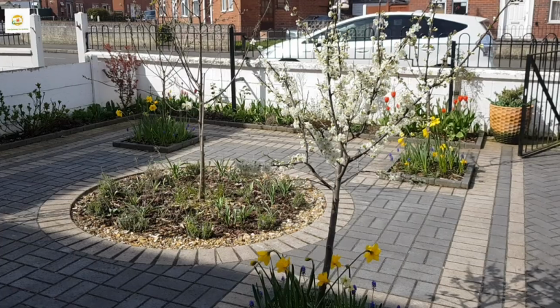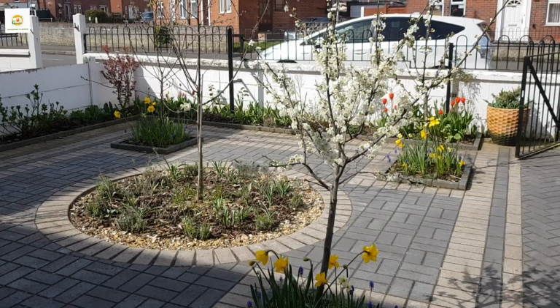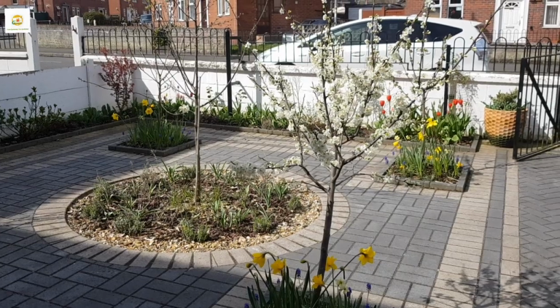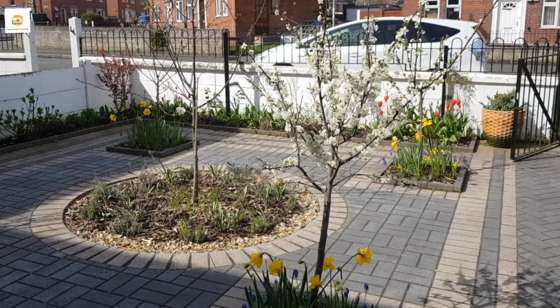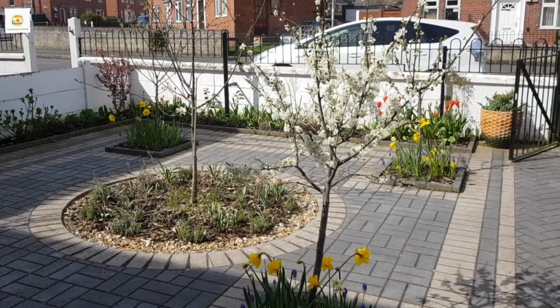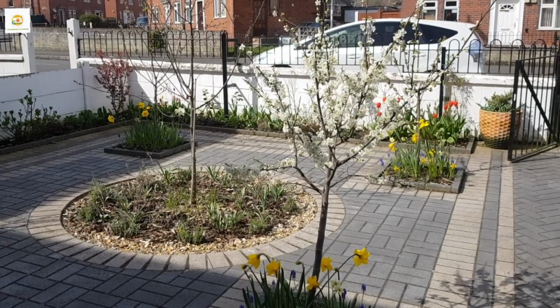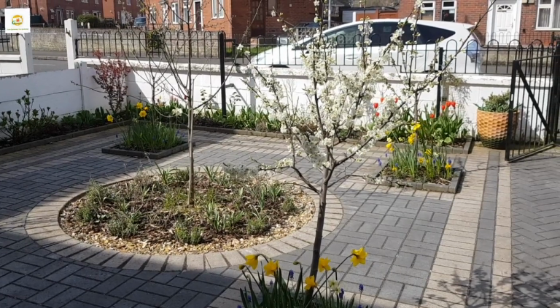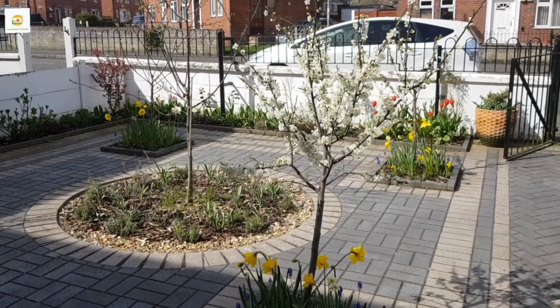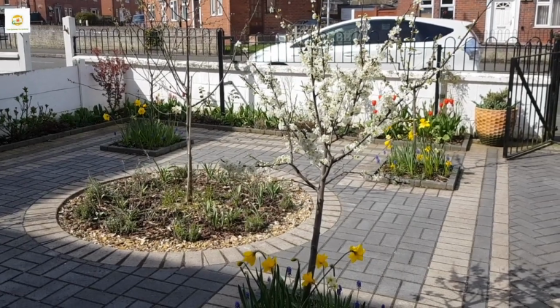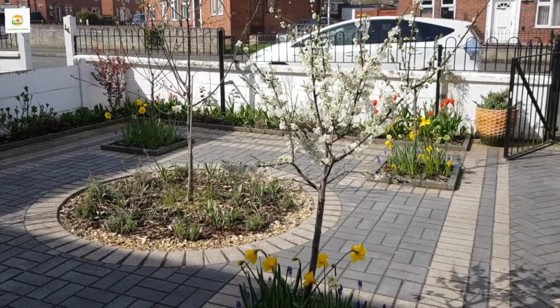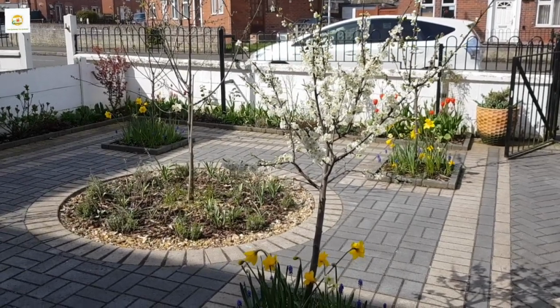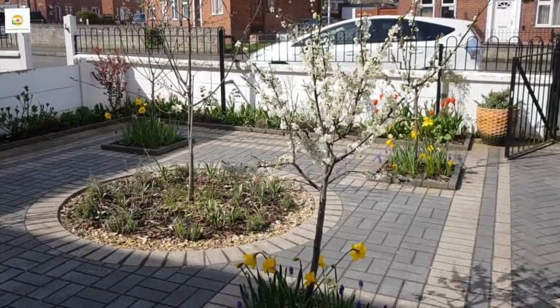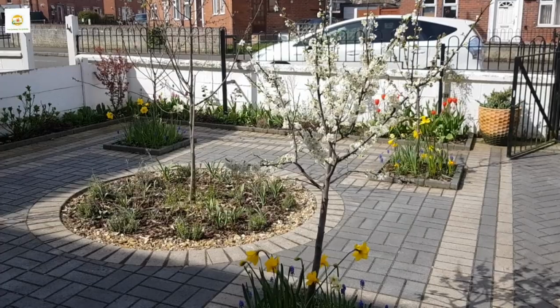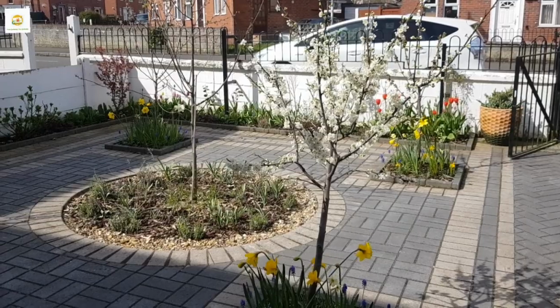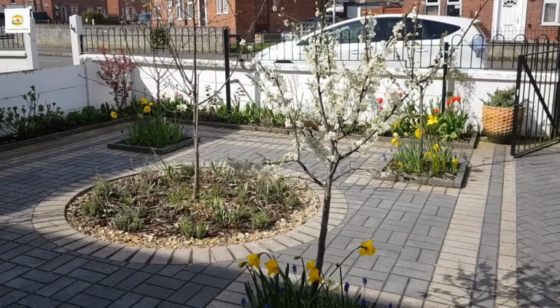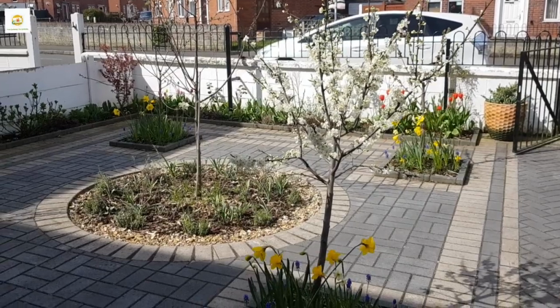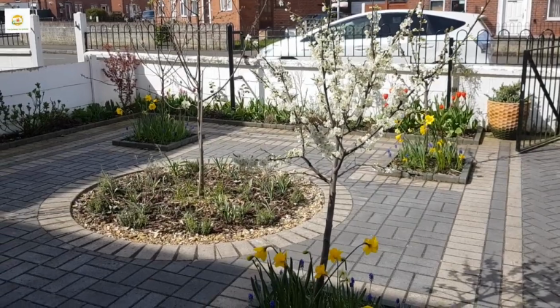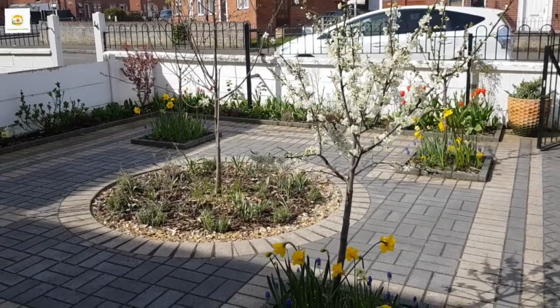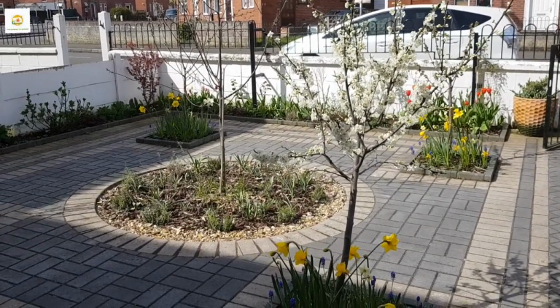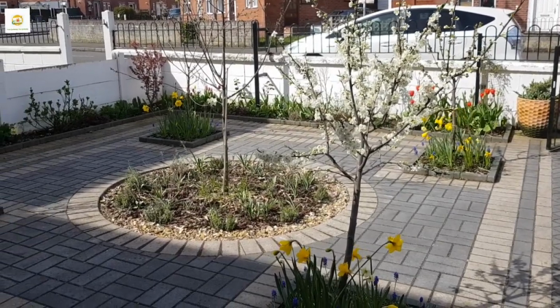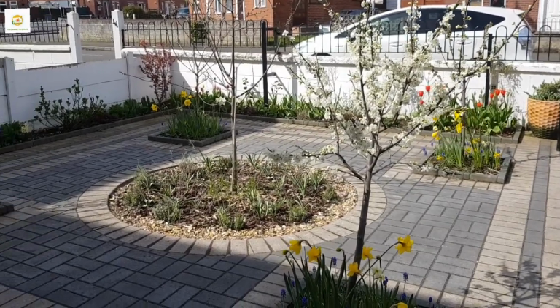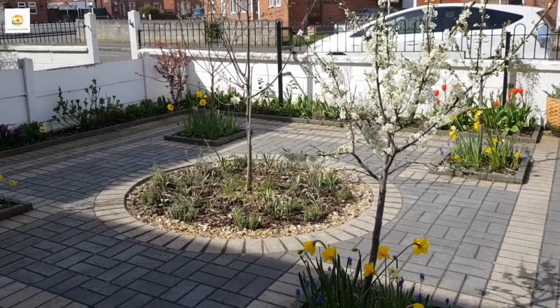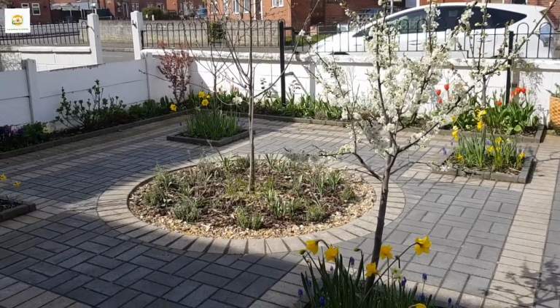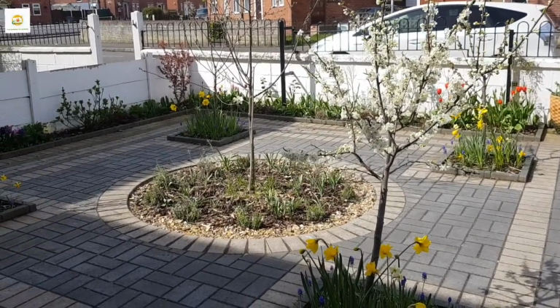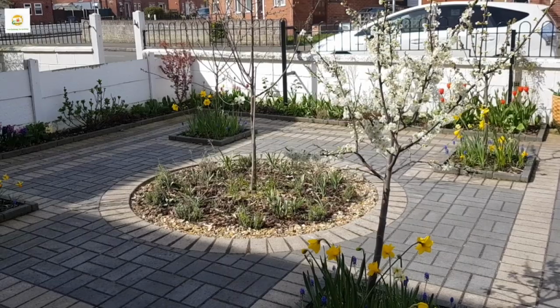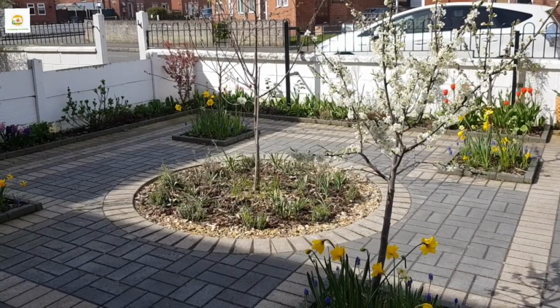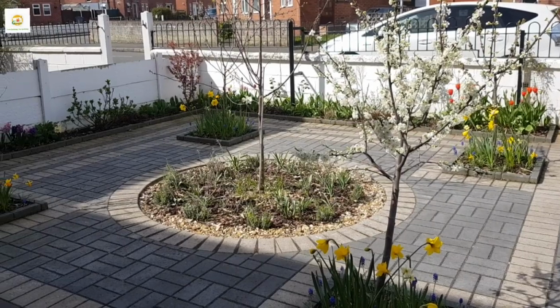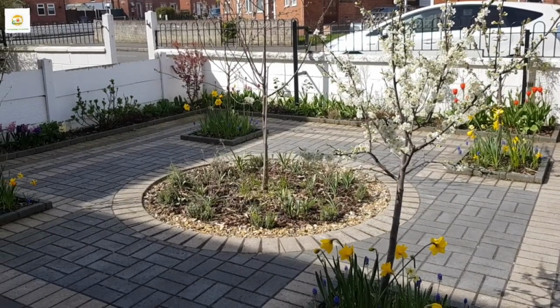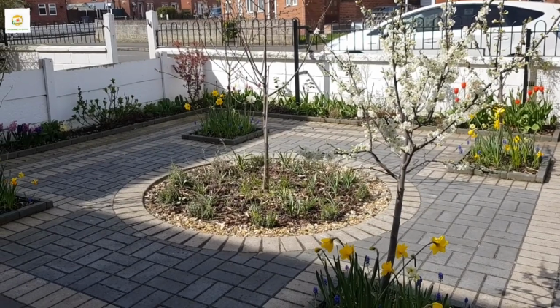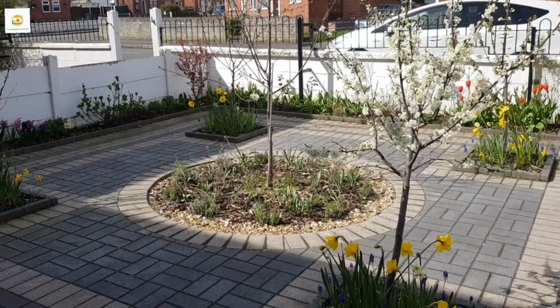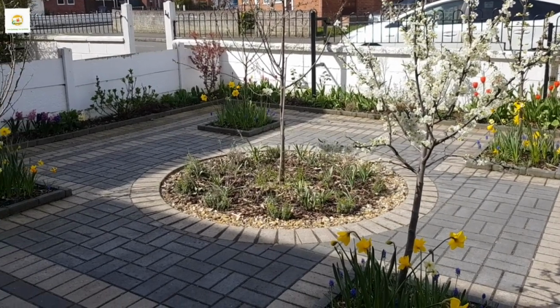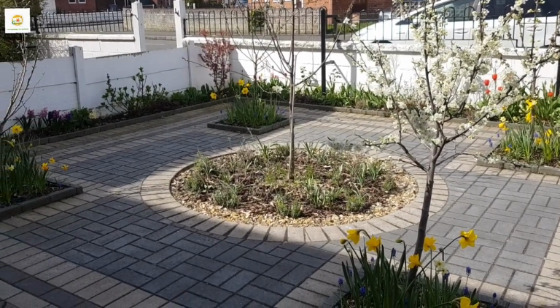Hello everyone, hope you're all right. In today's video I'm going to show you a few updates in my front yard and I'm going to transplant my tomato seedlings and pepper seedlings.